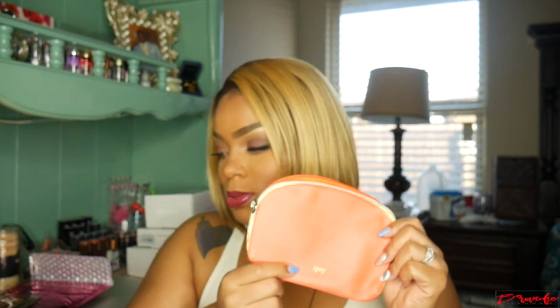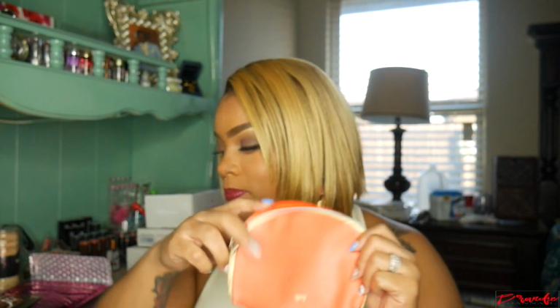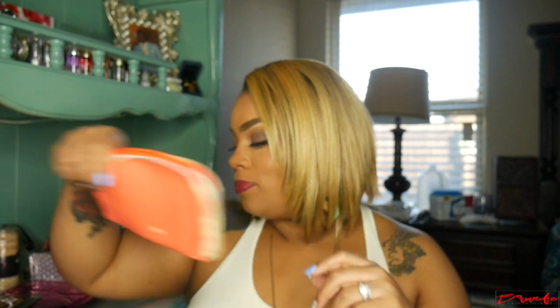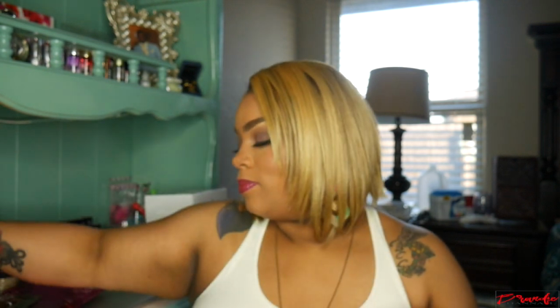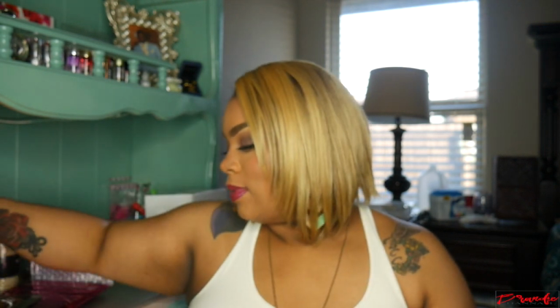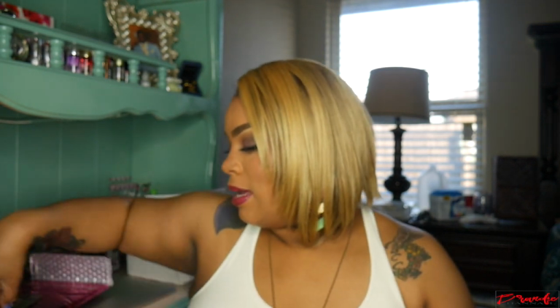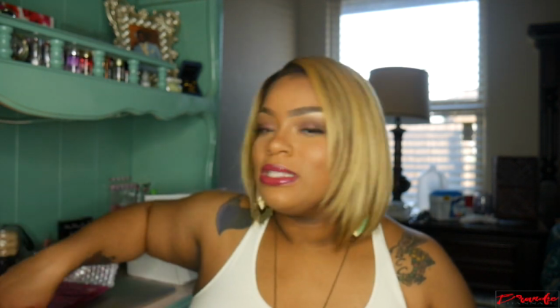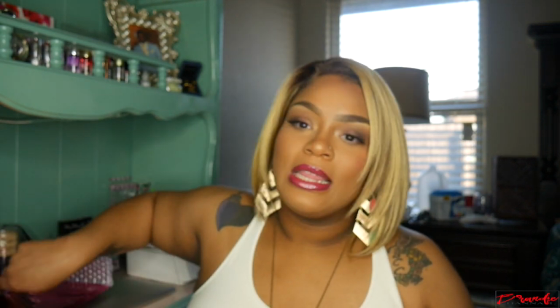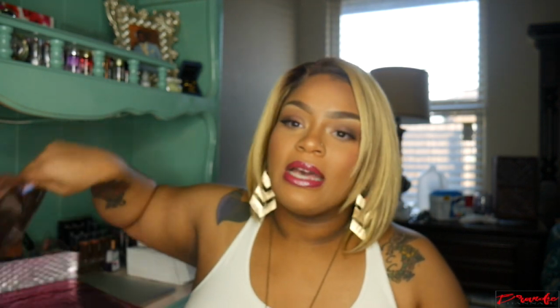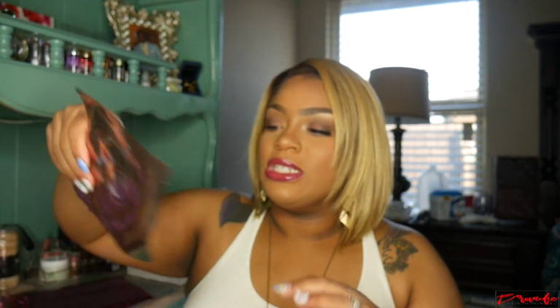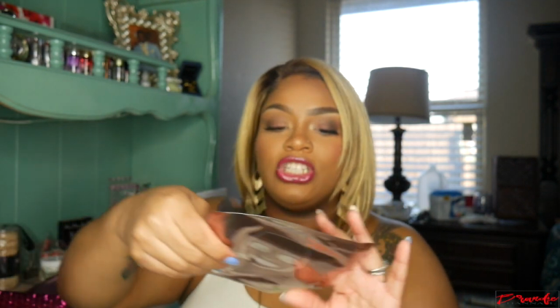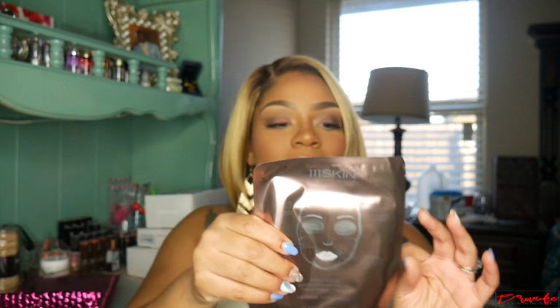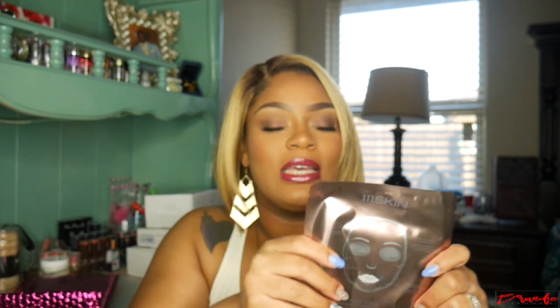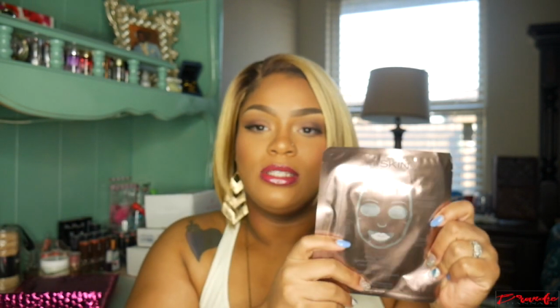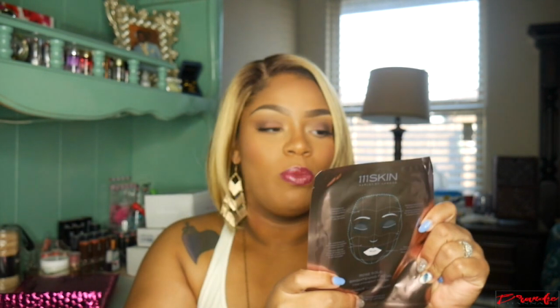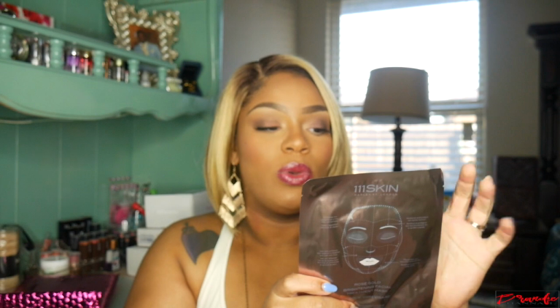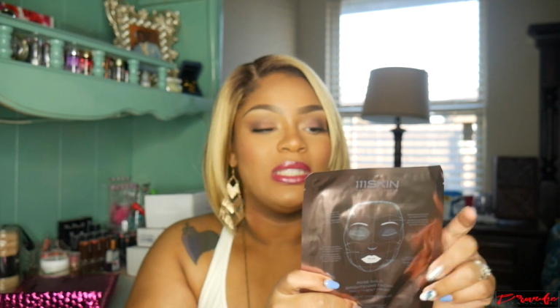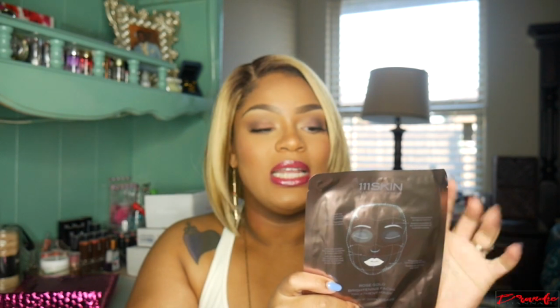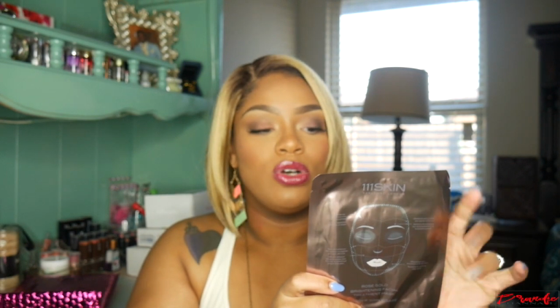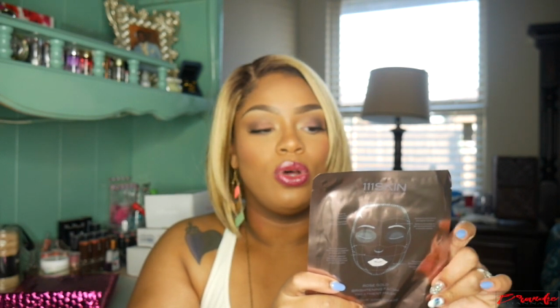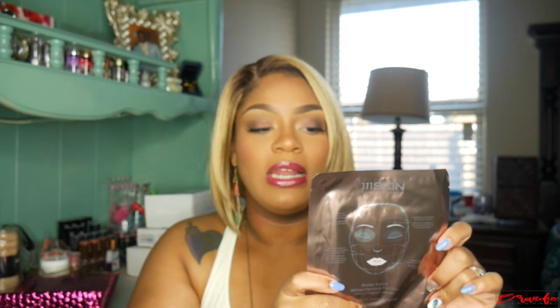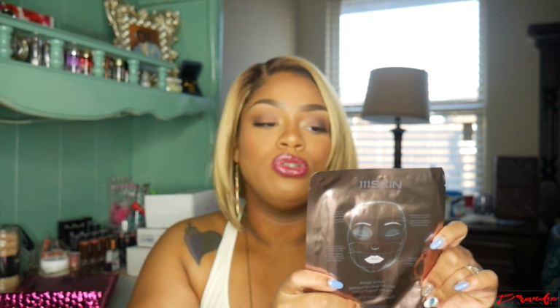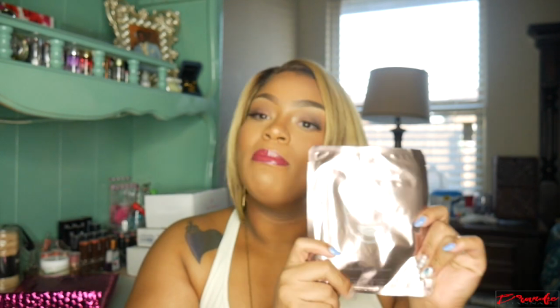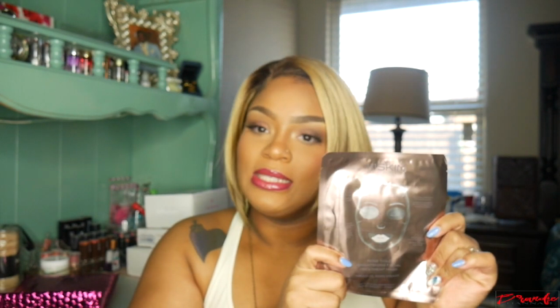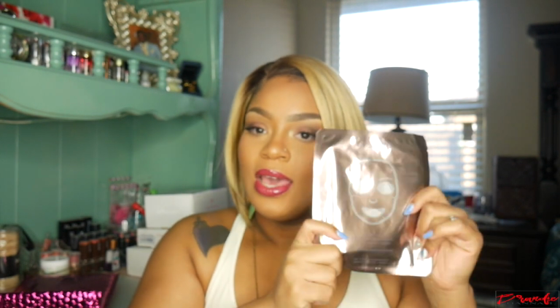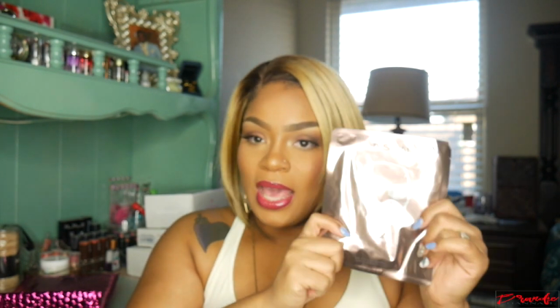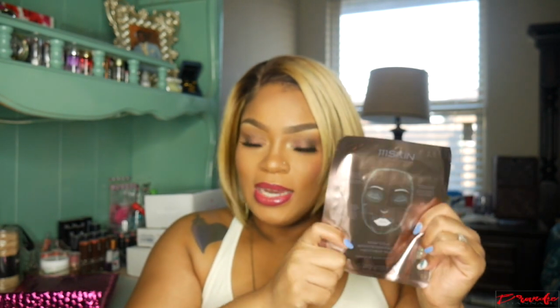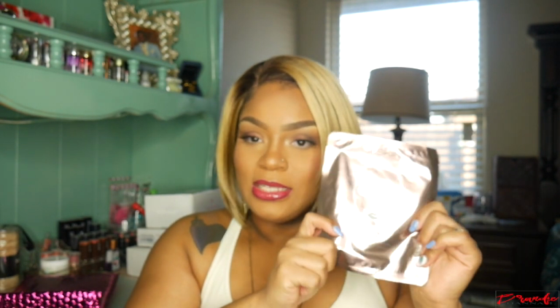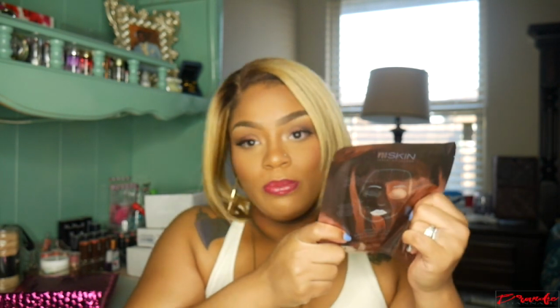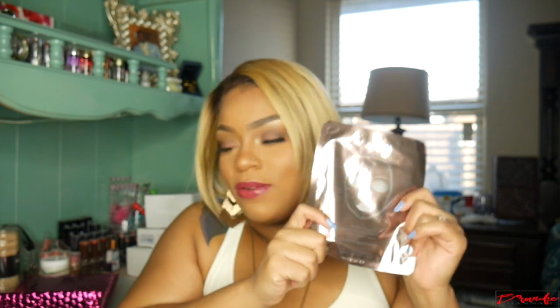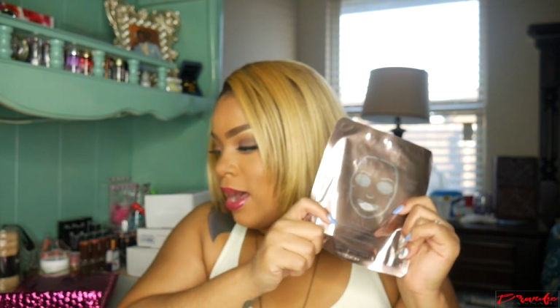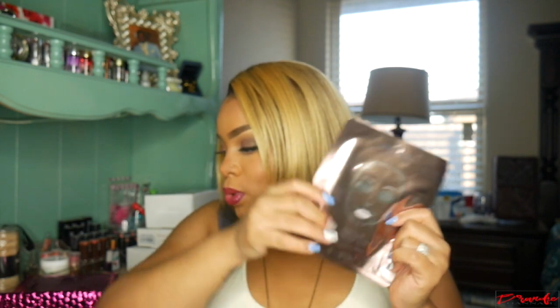First thing in the bag is just this sheet mask. It is one by 111 Skin — it's the Rose Gold Brightening Facial Treatment Mask and that is supposed to brighten up your skin, of course.